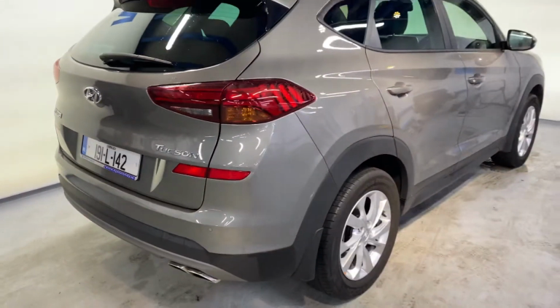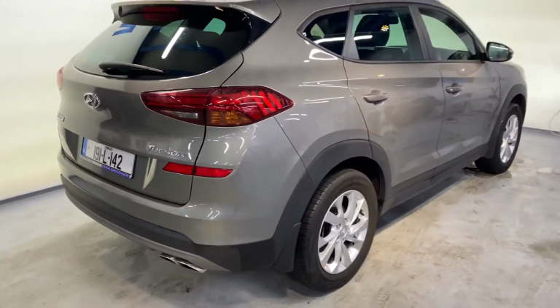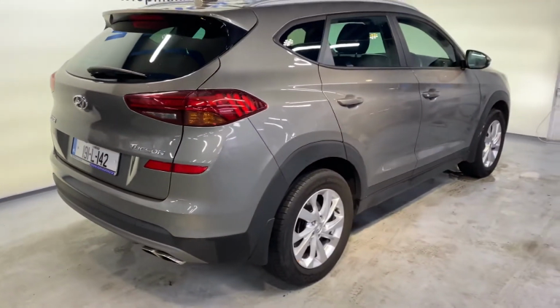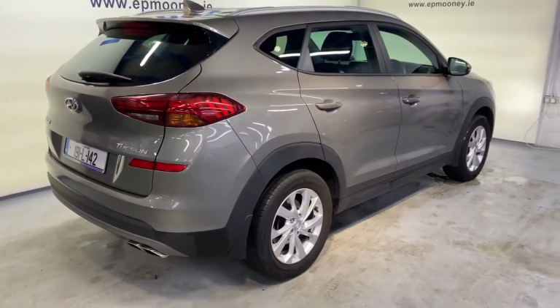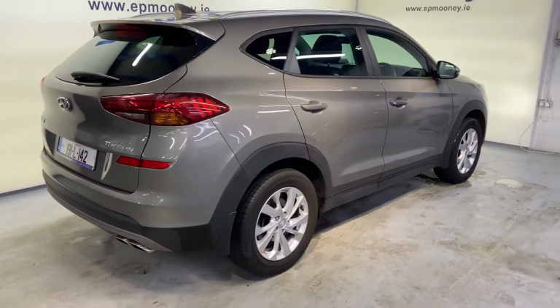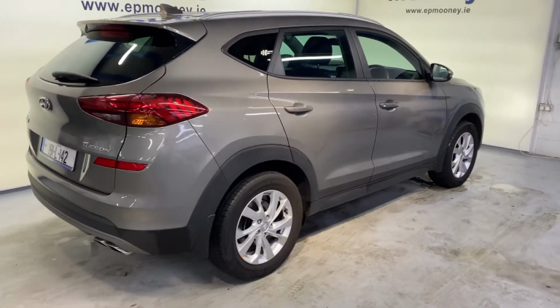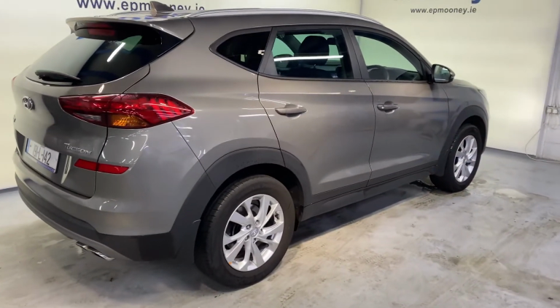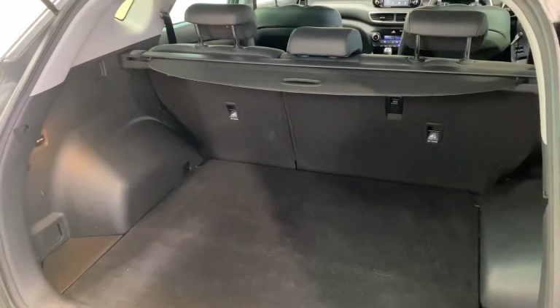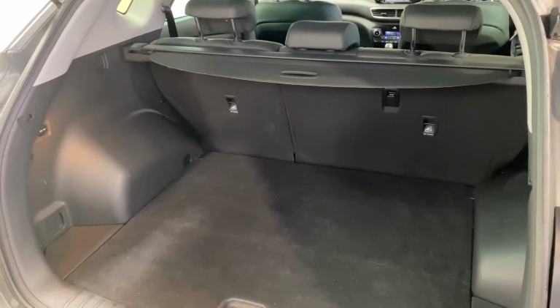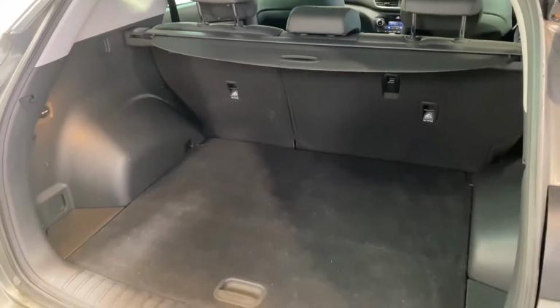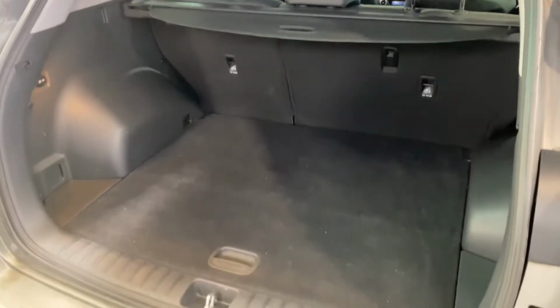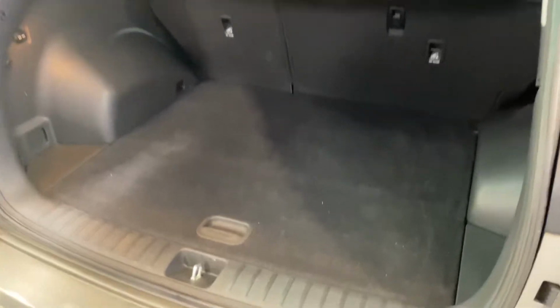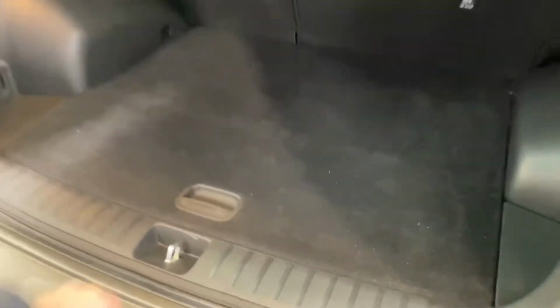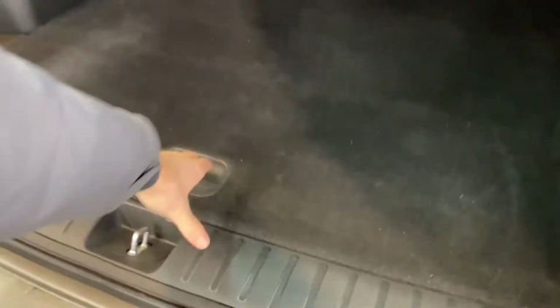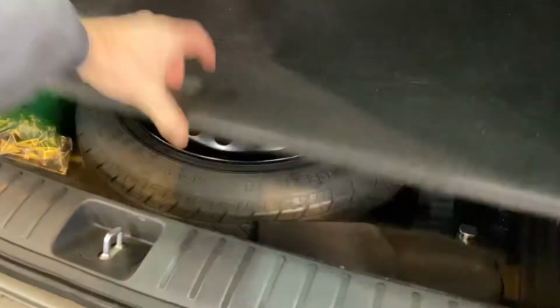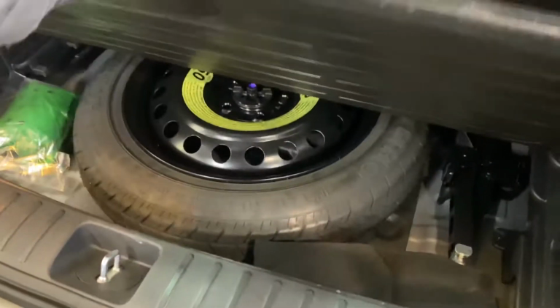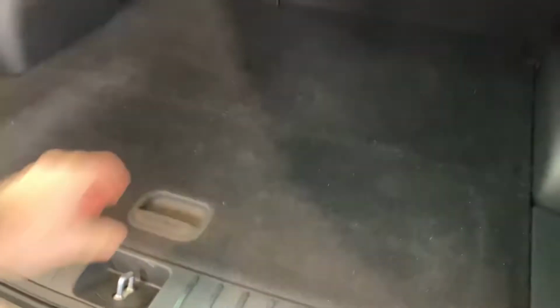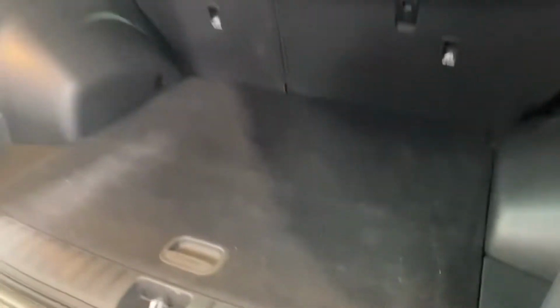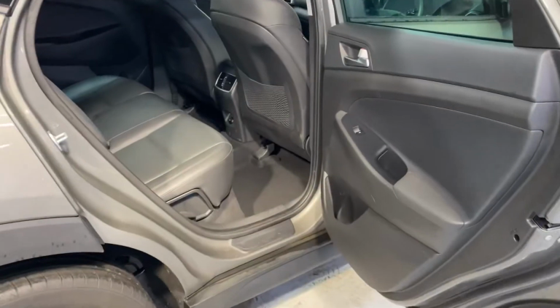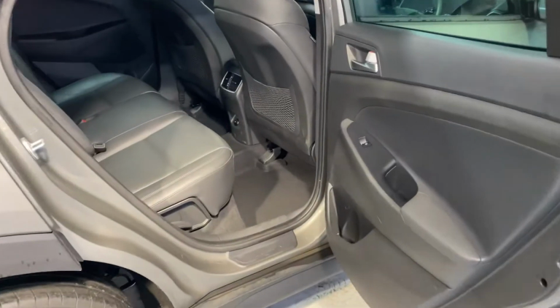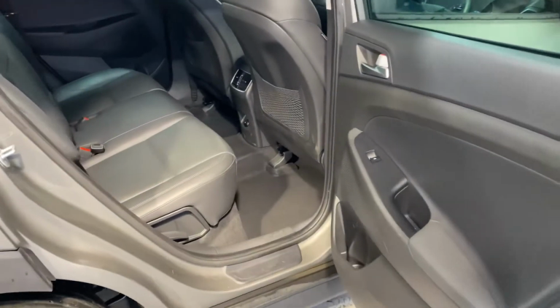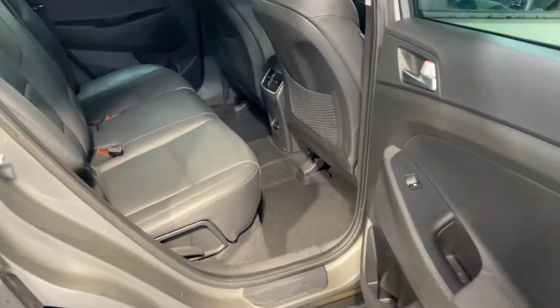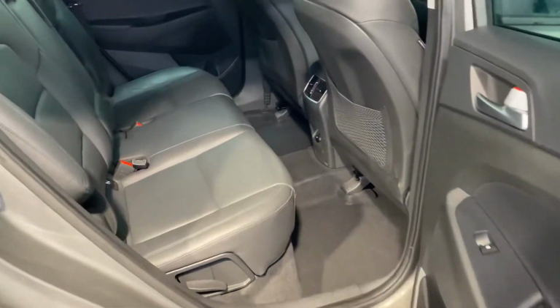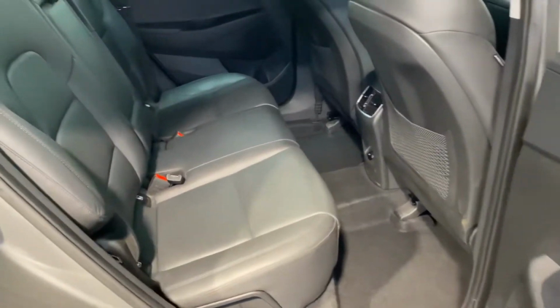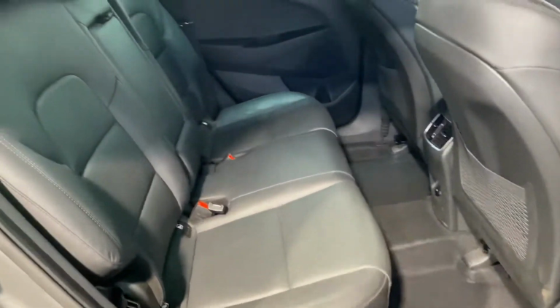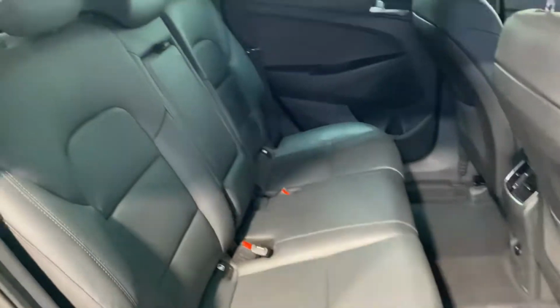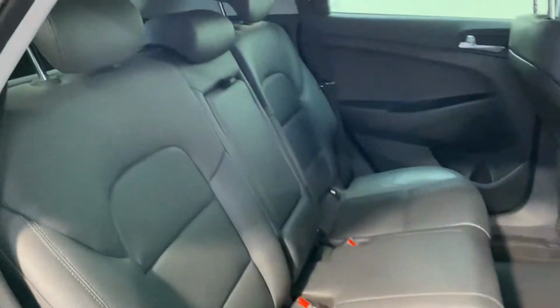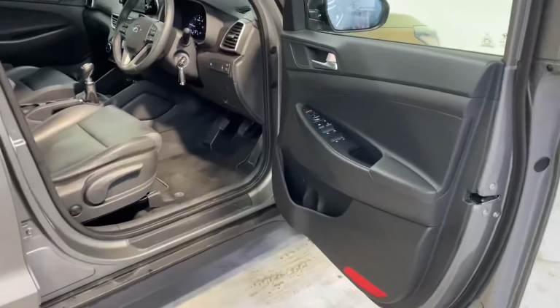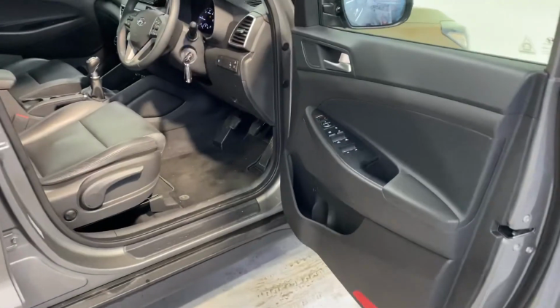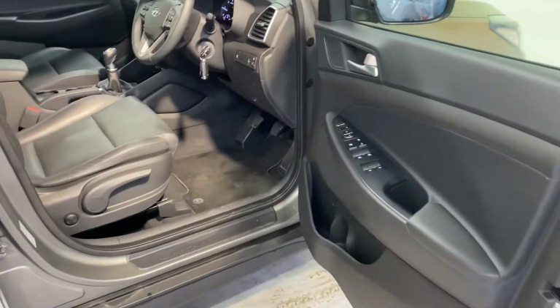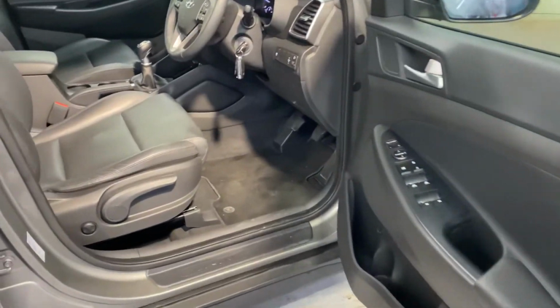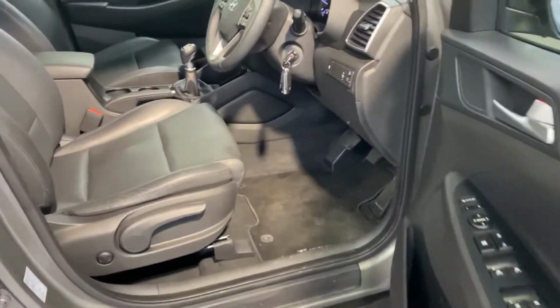Chrome exhaust, reverse parking sensors, and you've got big boot space along with more storage area and your space saver underneath. Two isofix points in the back for your child seats and a very comfortable black leather interior.